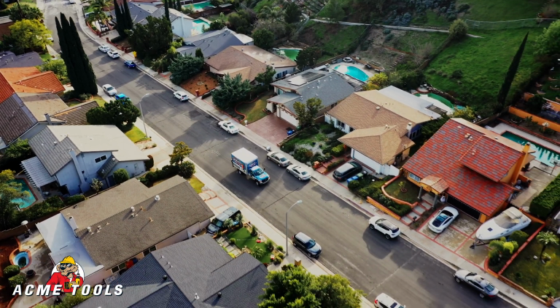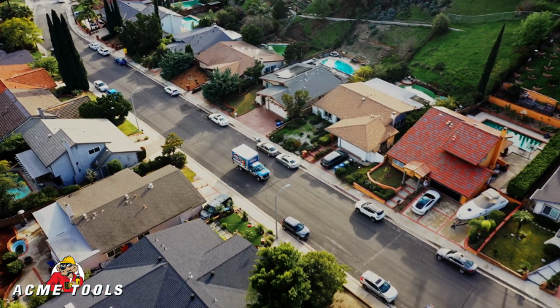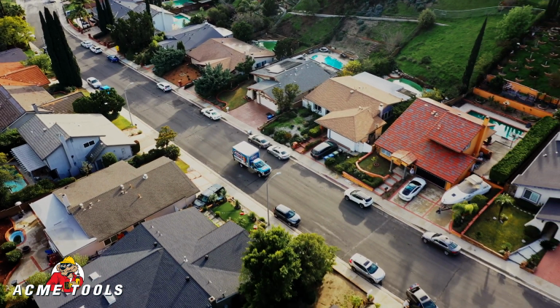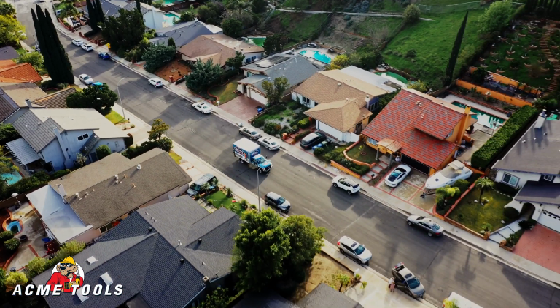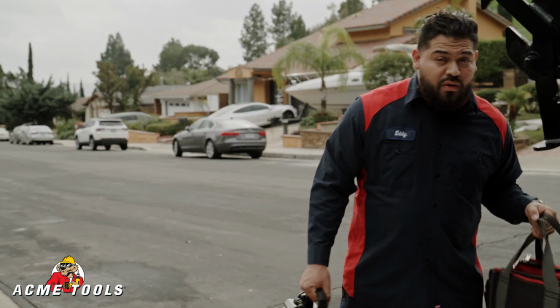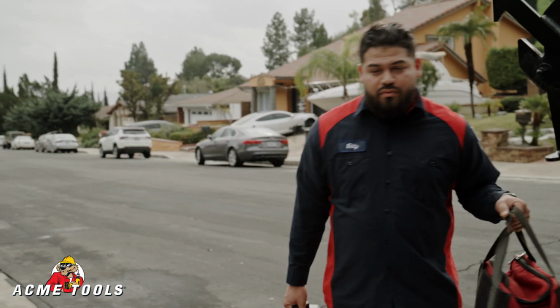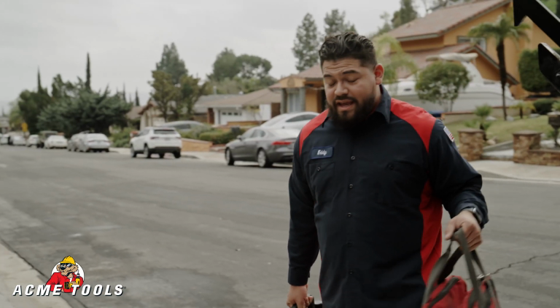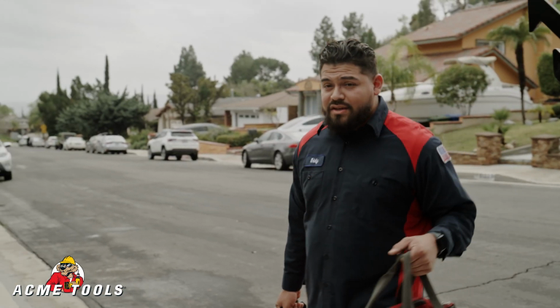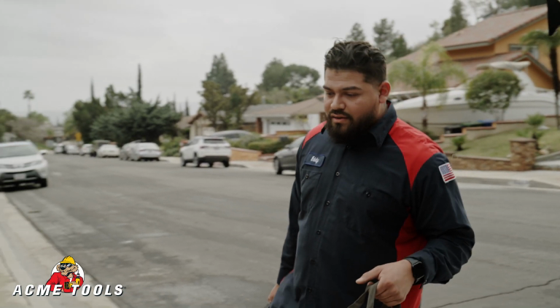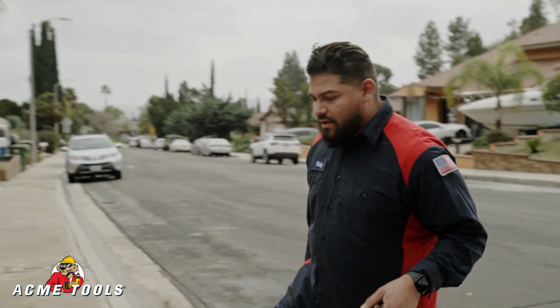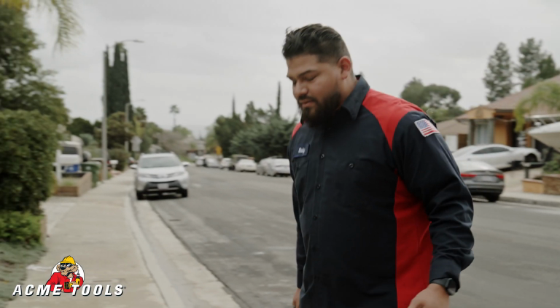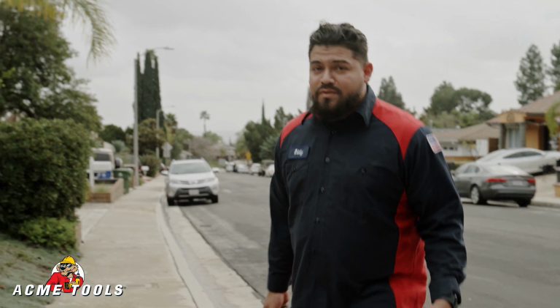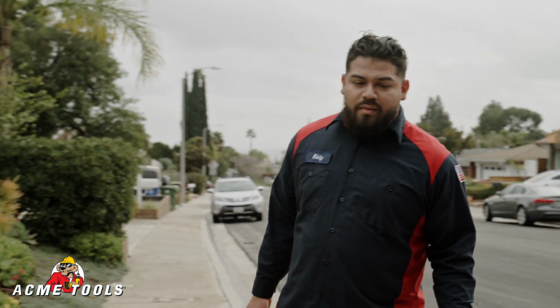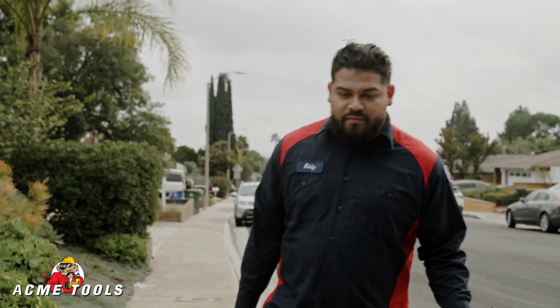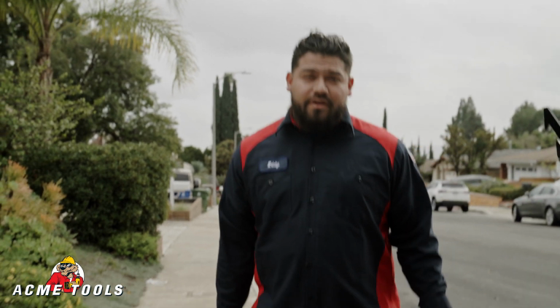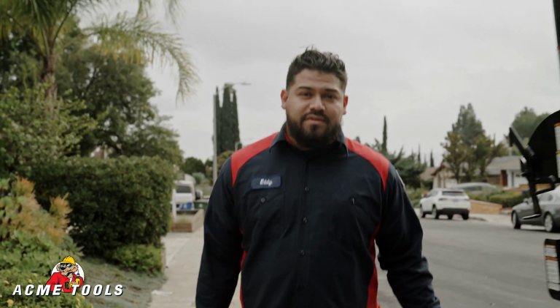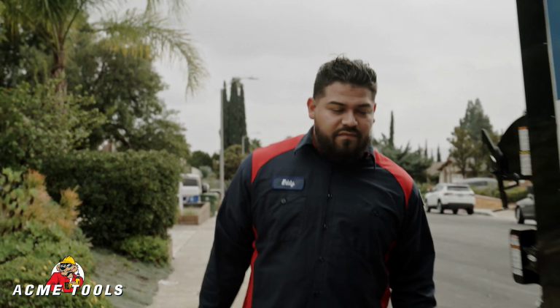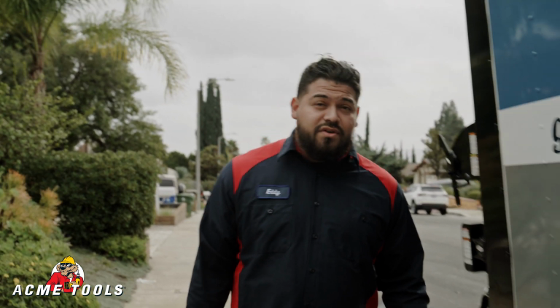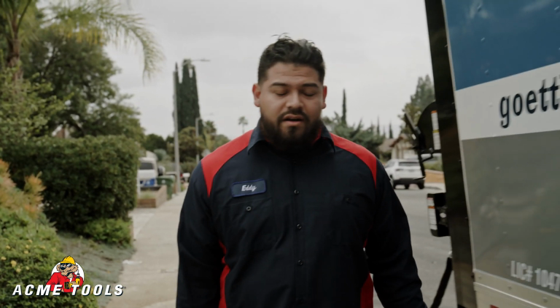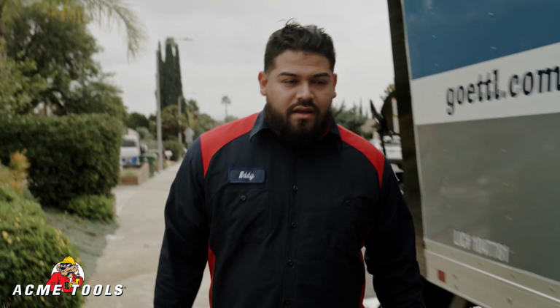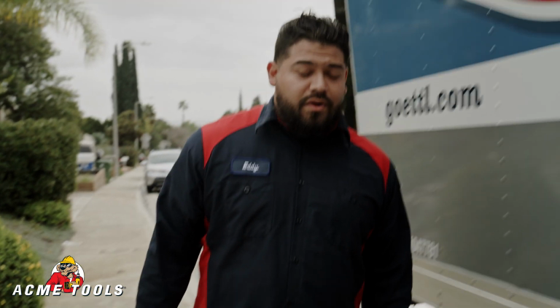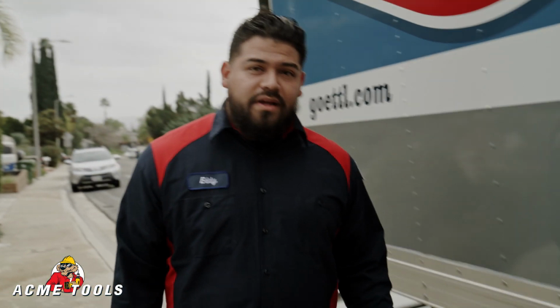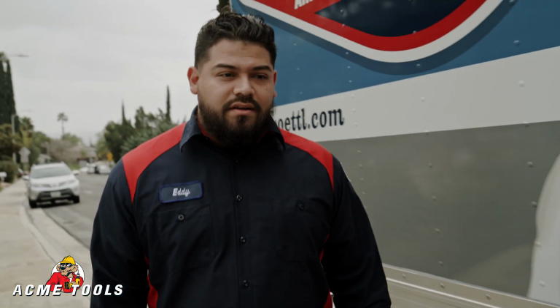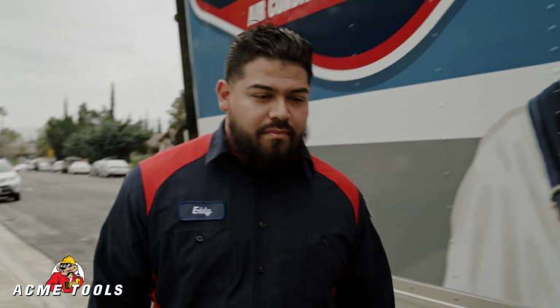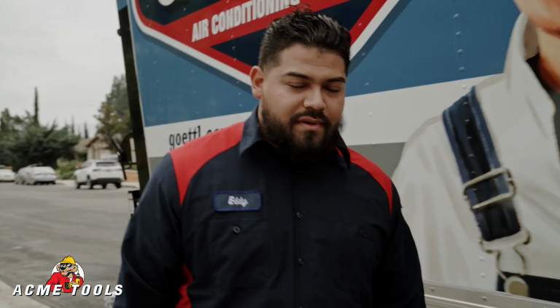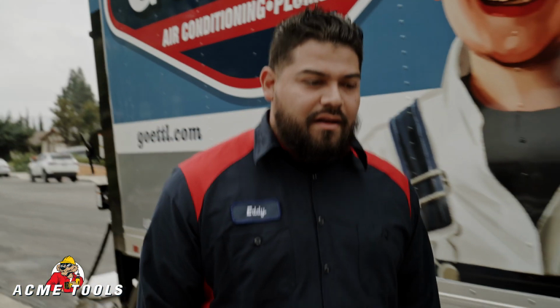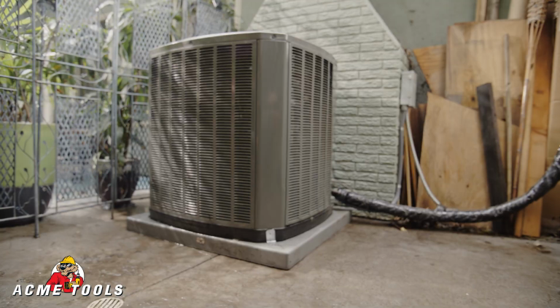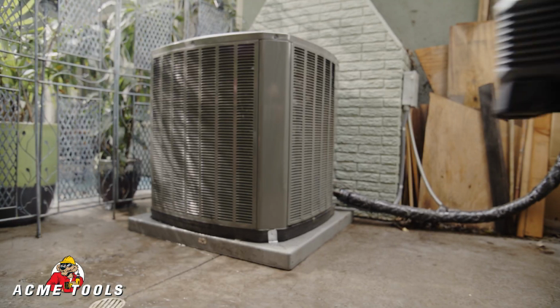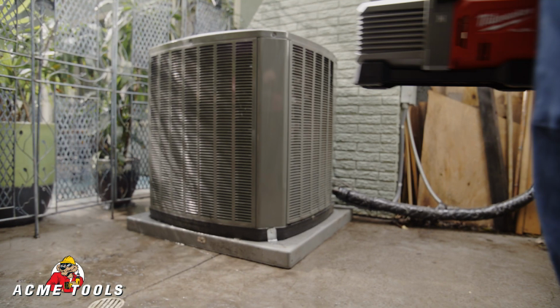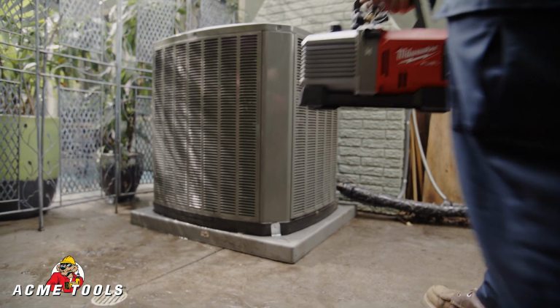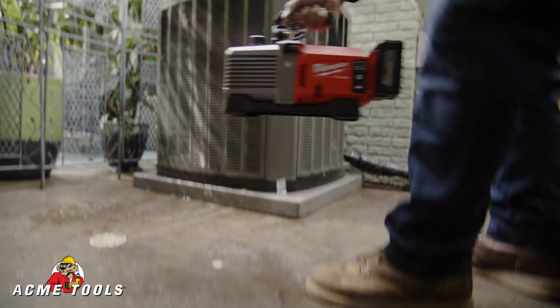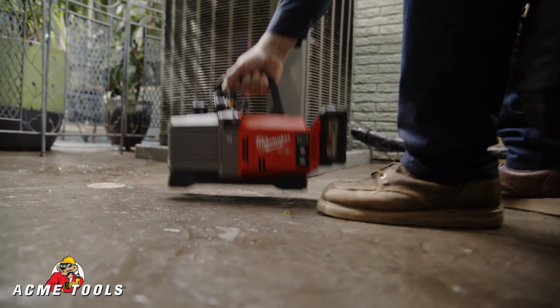We got a no-AC call, diagnosed the problem, figured out it was the filter dryer — so we're going to replace it, get it all pumped down, and use the Milwaukee vacuum pump.